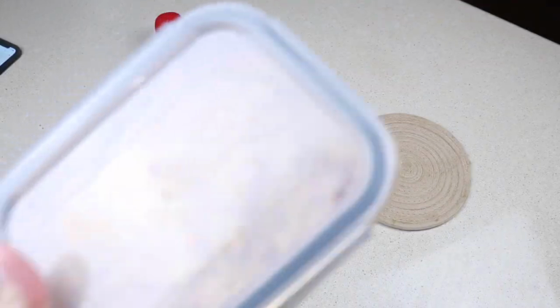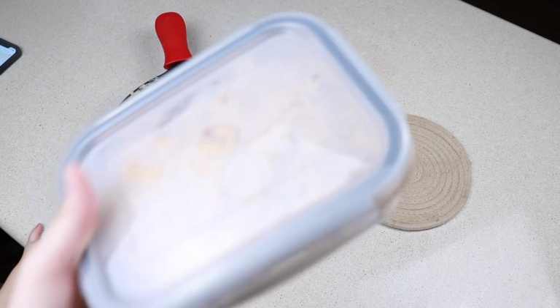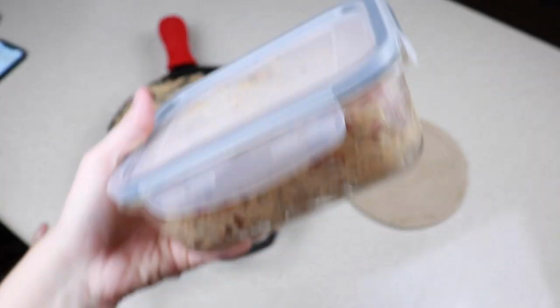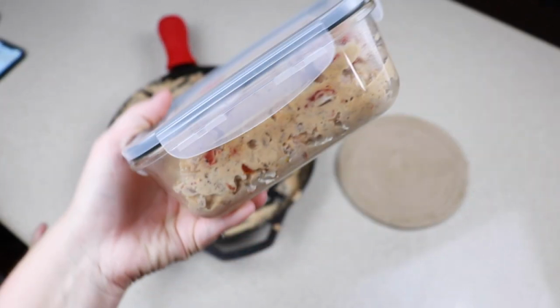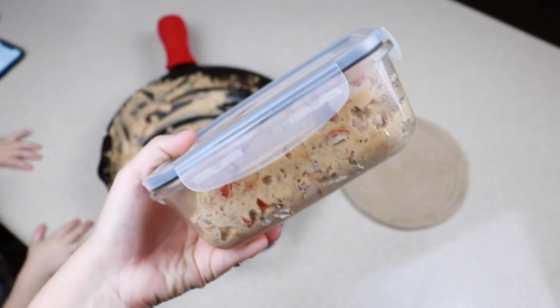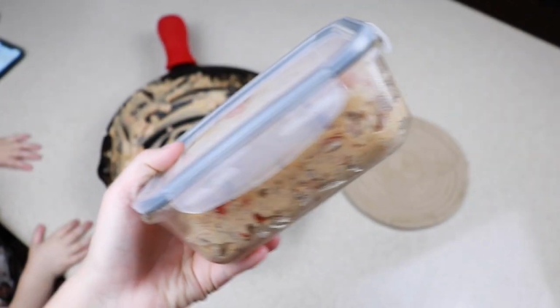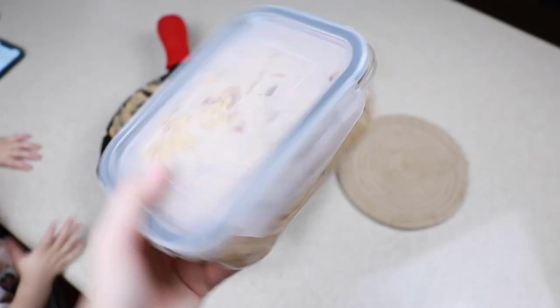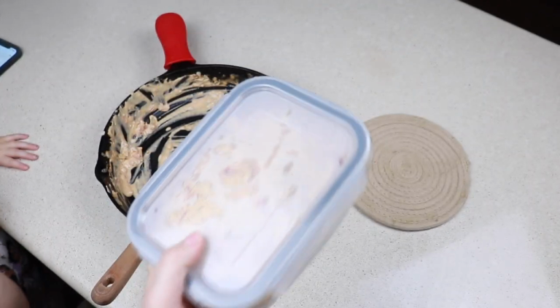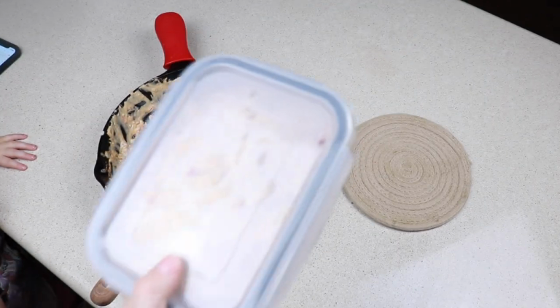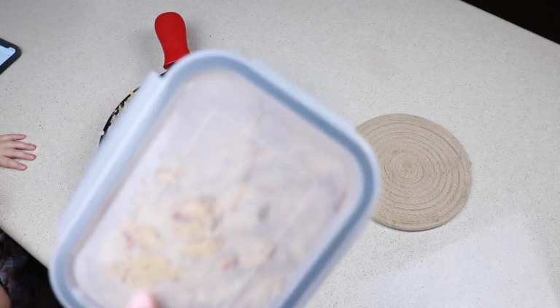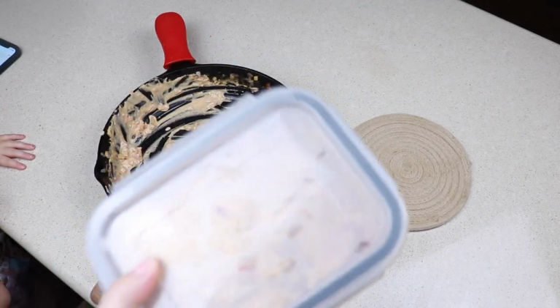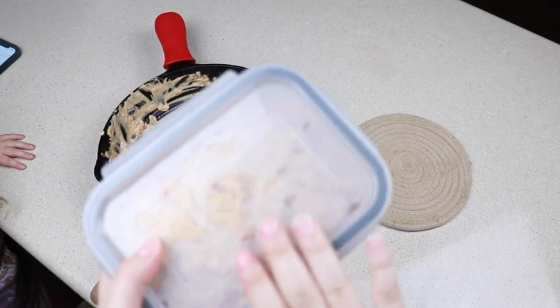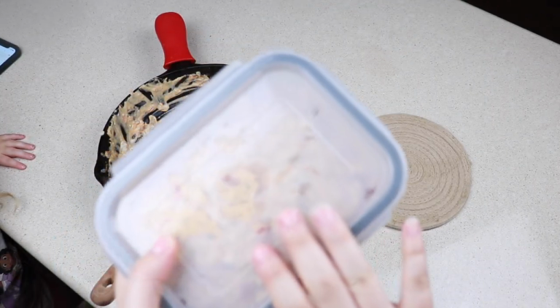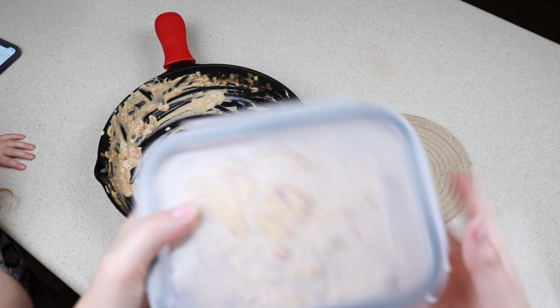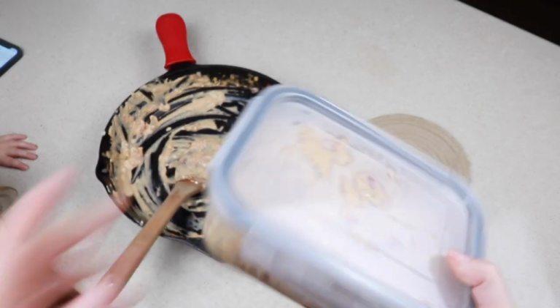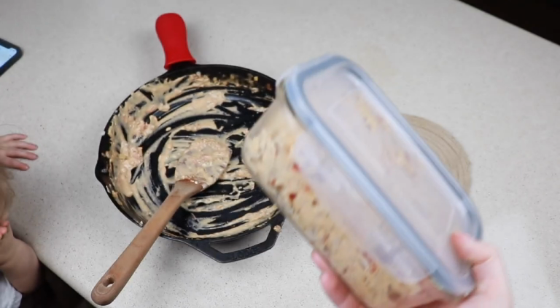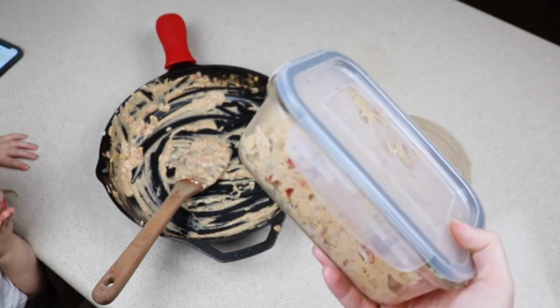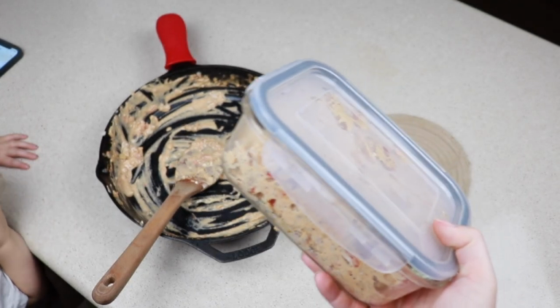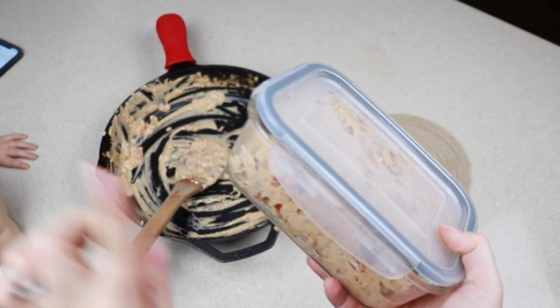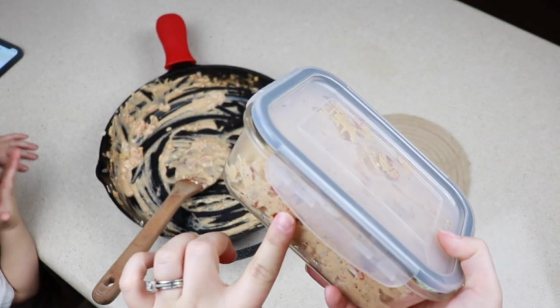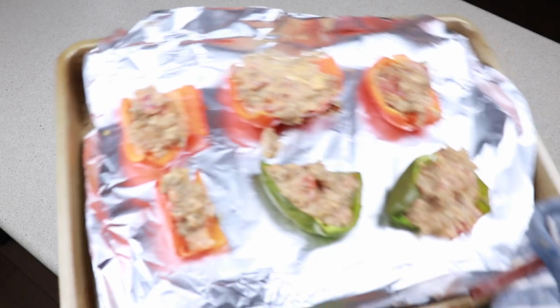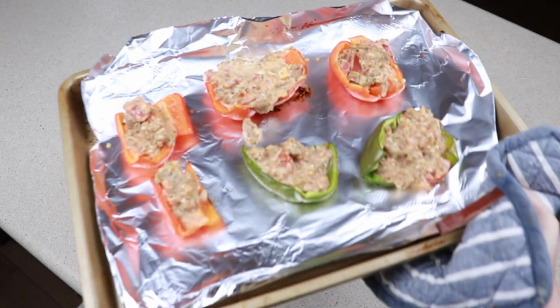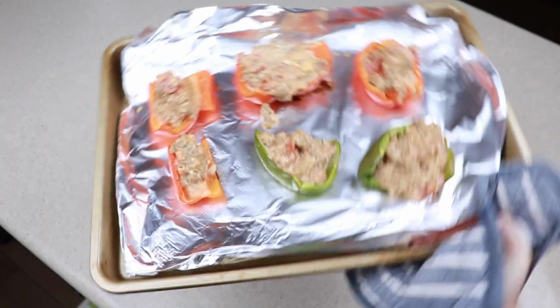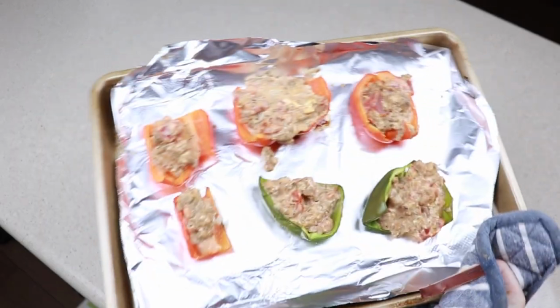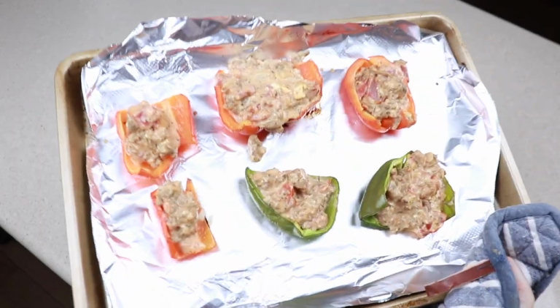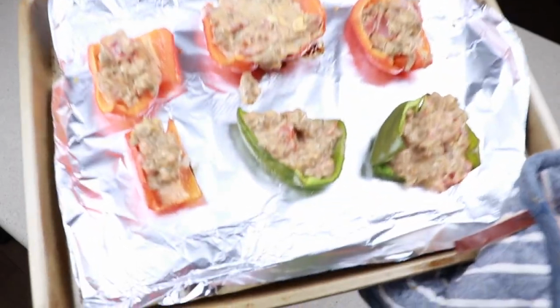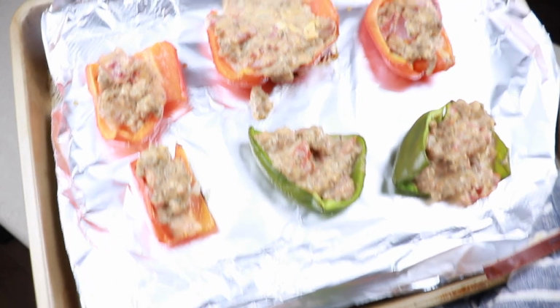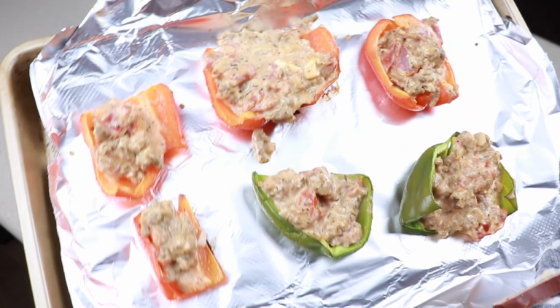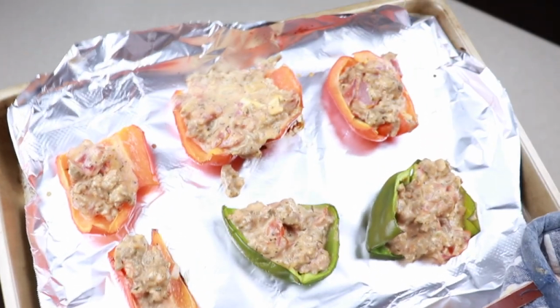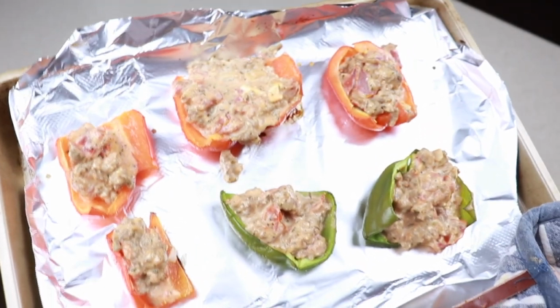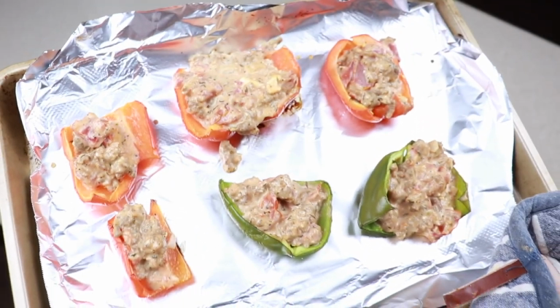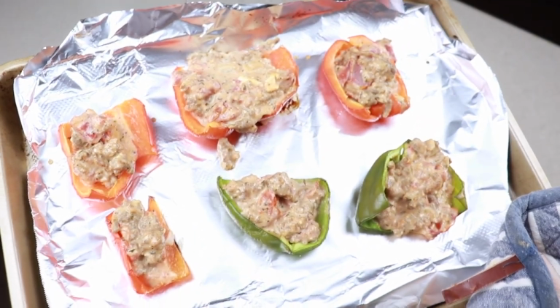I went ahead and cleaned up the leftovers and I have plenty — I would definitely have enough for the next two days or so. After five minutes they are out of the oven. It is very hot.